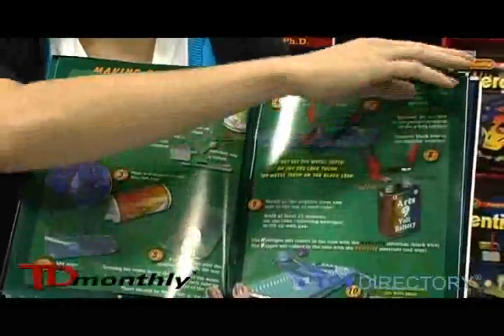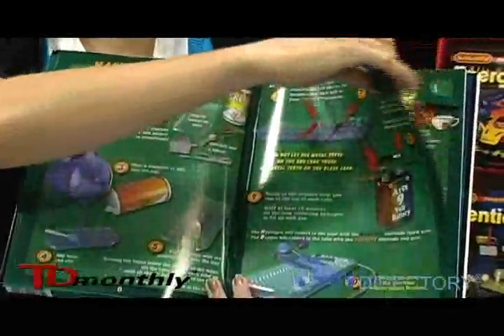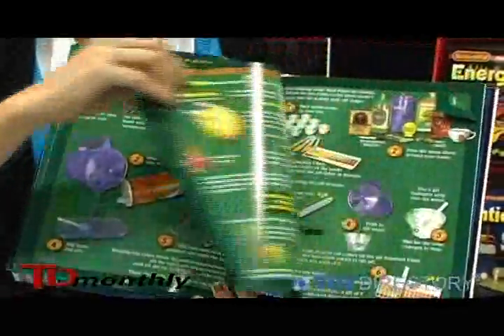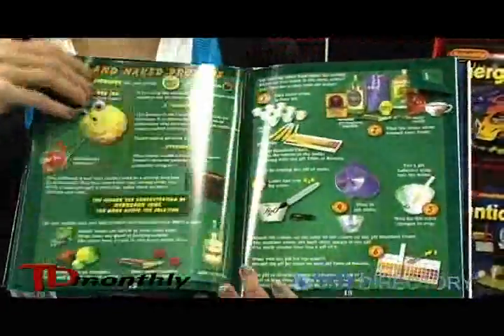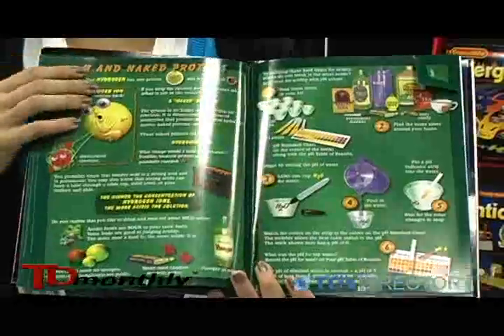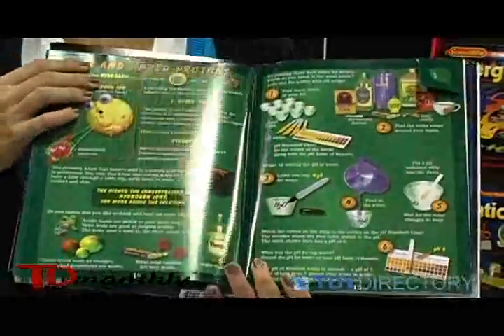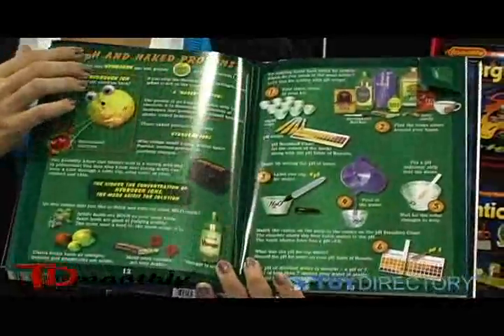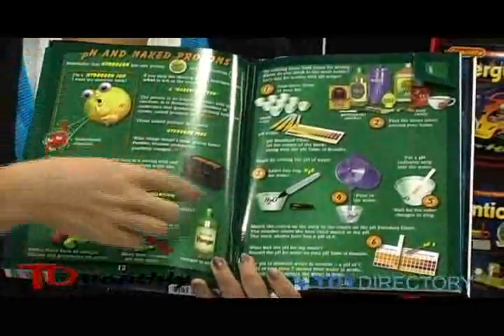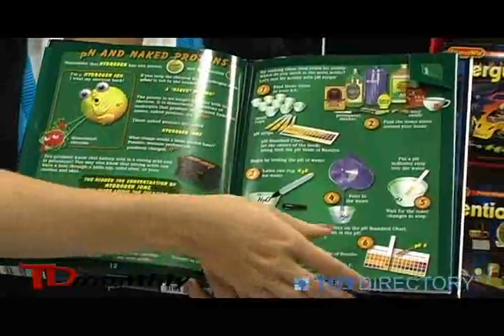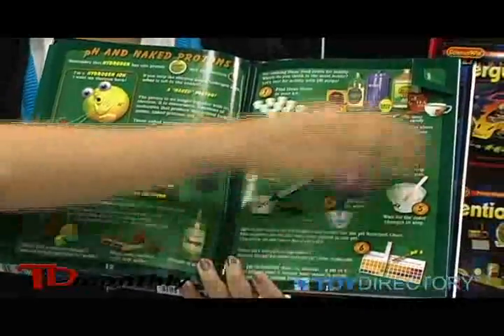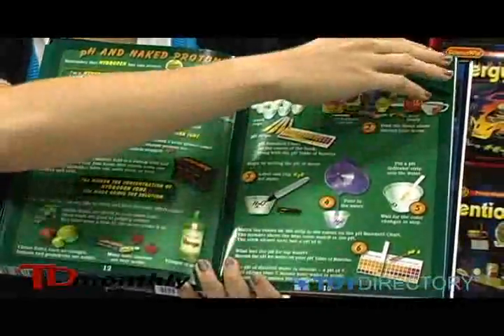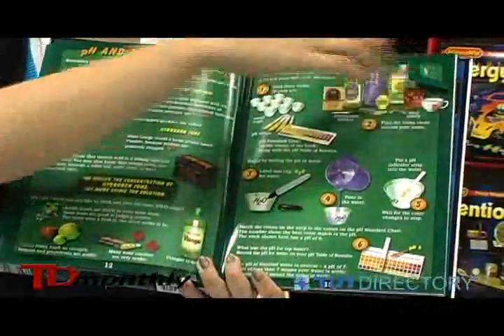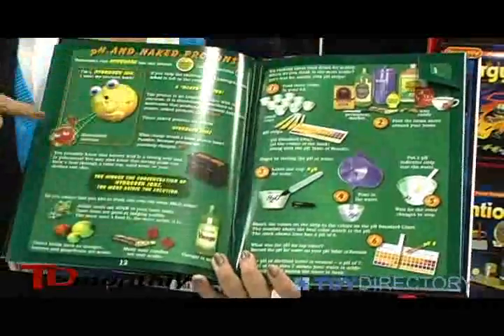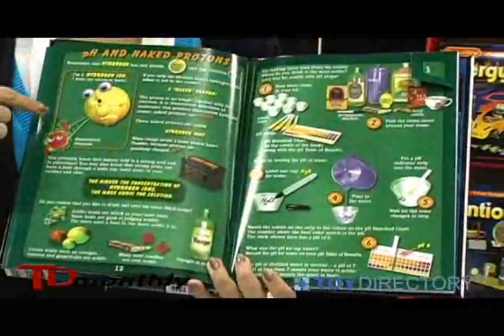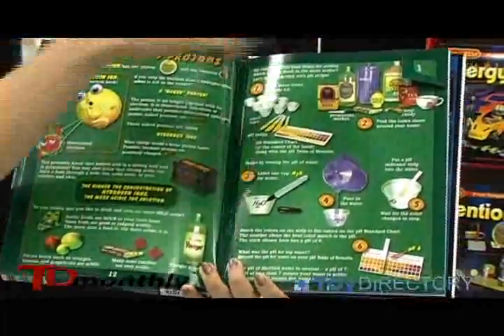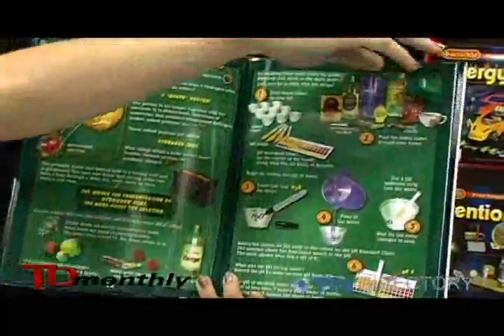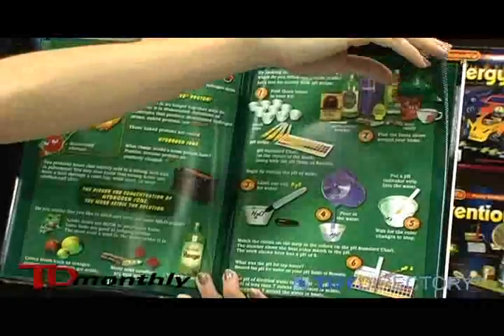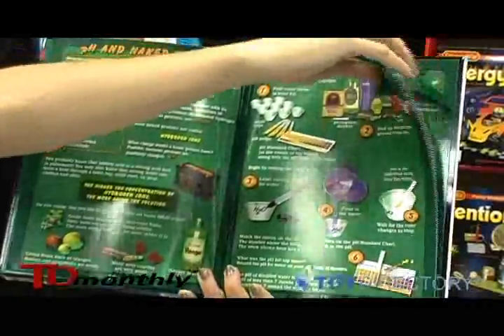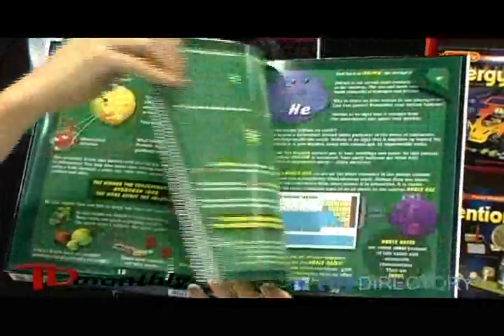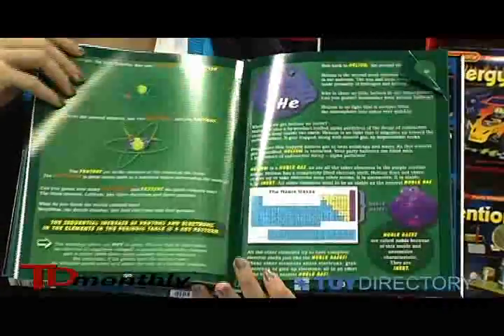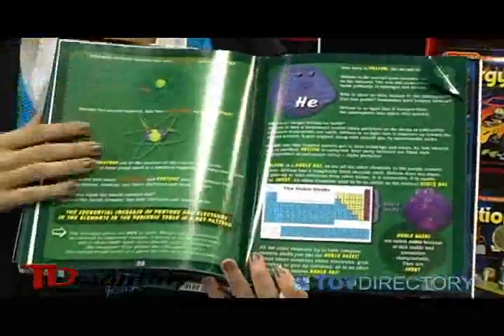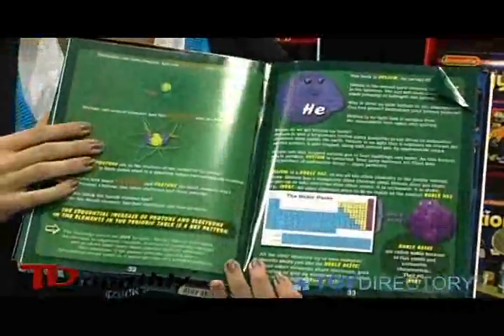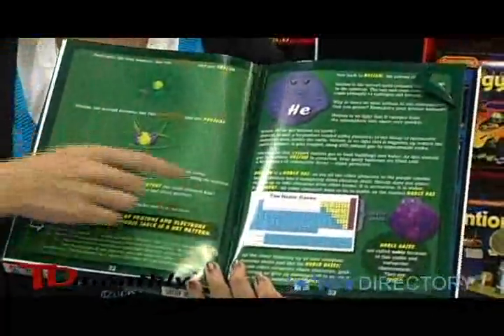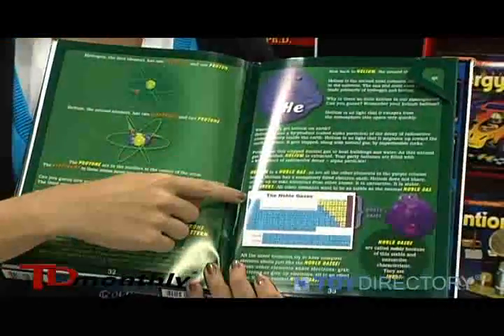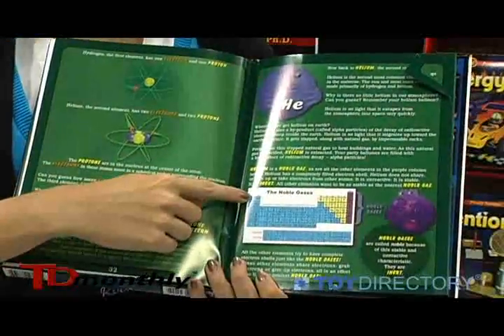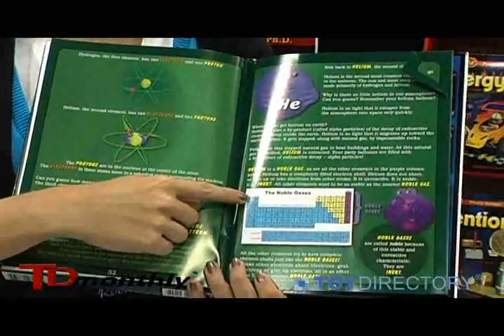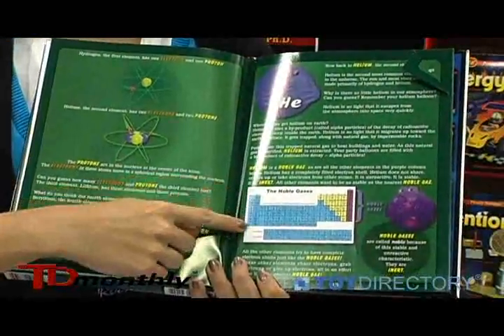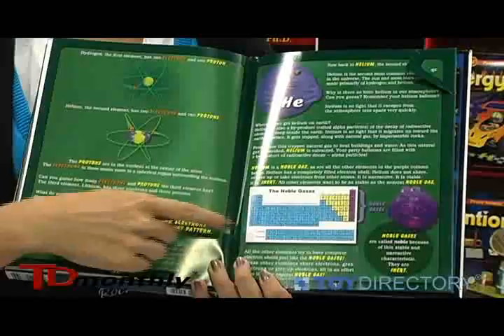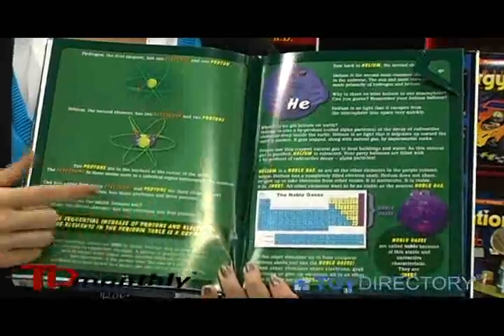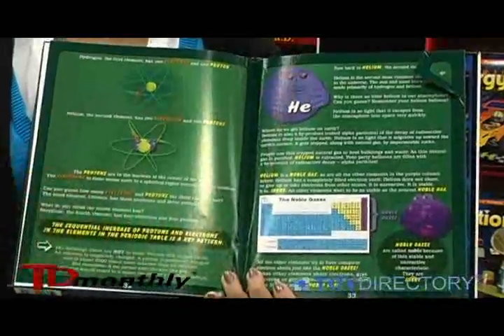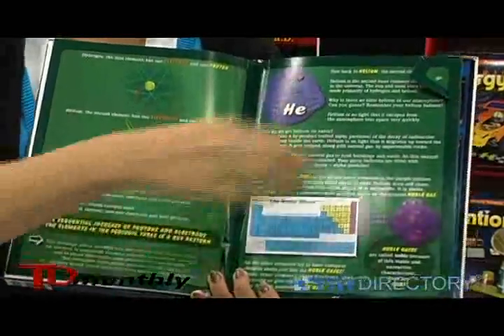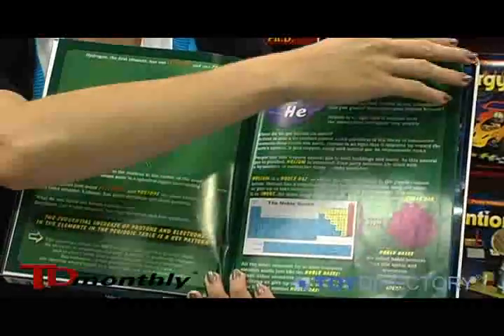As we go through we do lots of kitchen chemistry. Here we're testing for pH as we learn about hydrogen ions. As we go through the periodic table we talk about different columns in the periodic table and the properties of those elements.